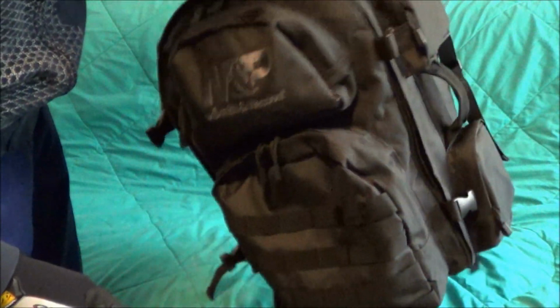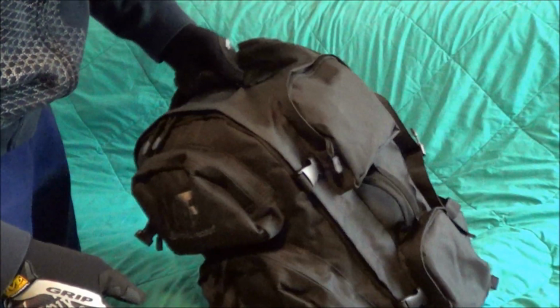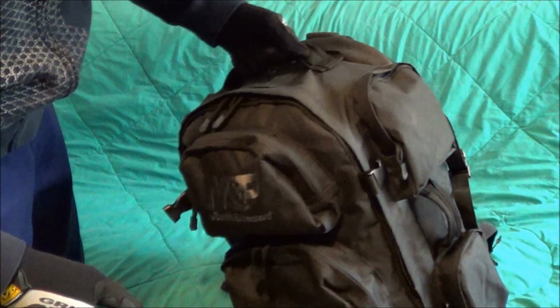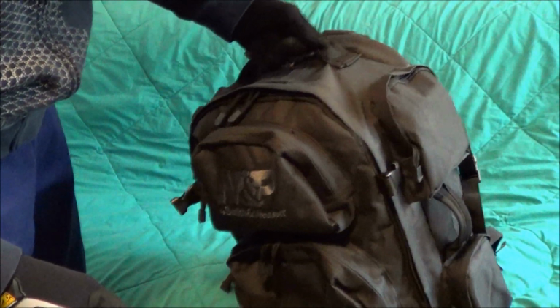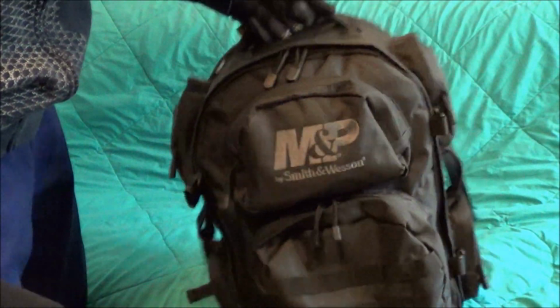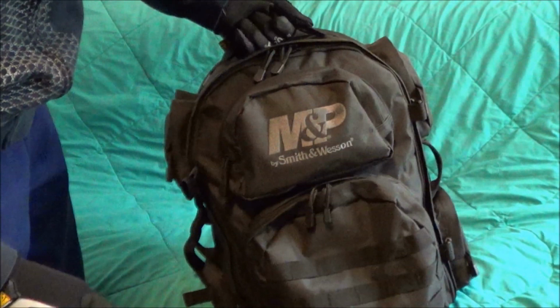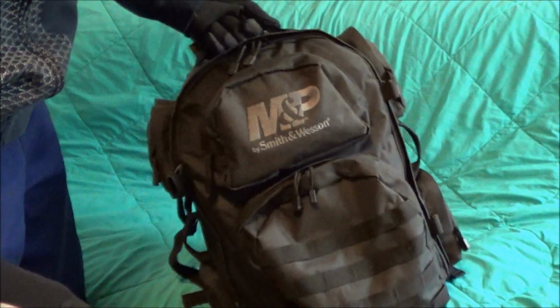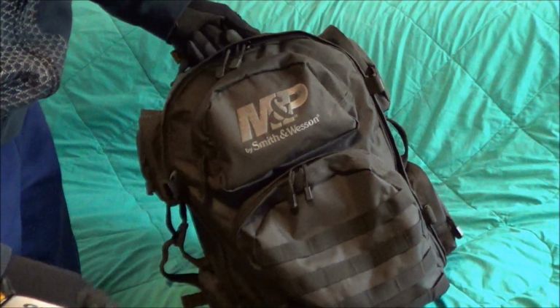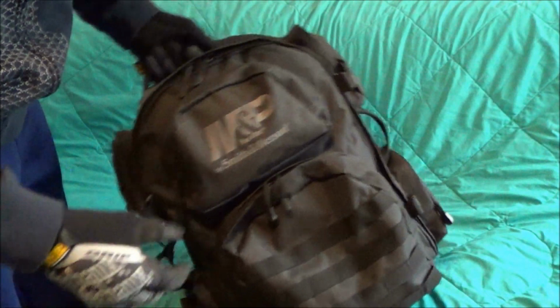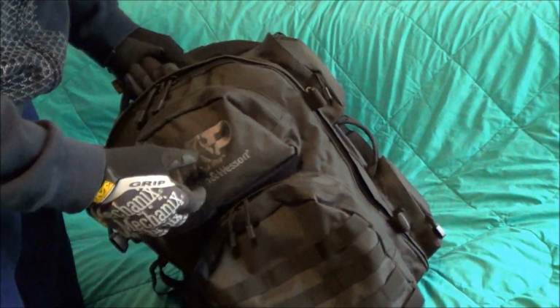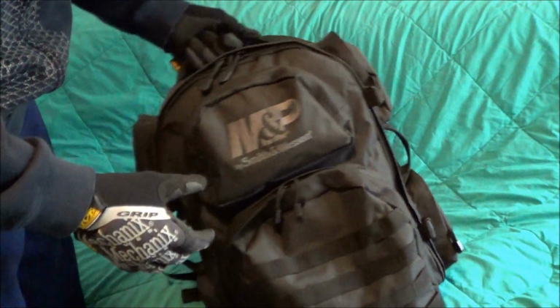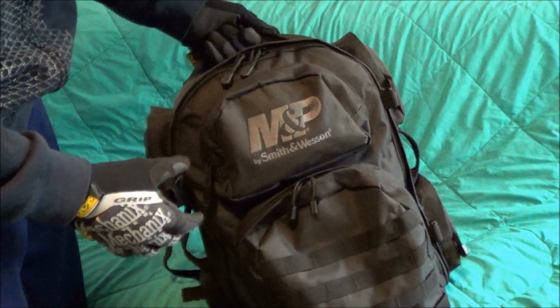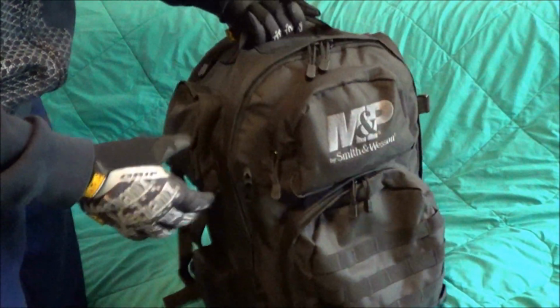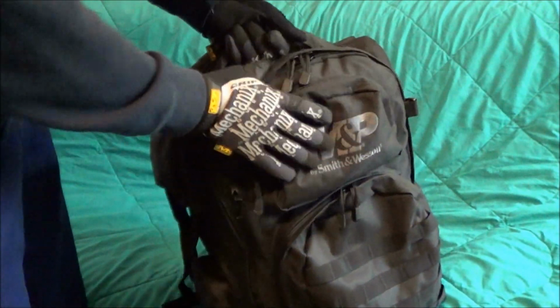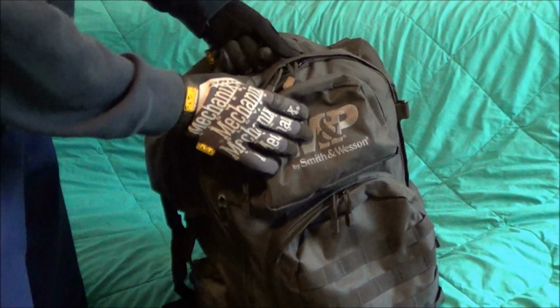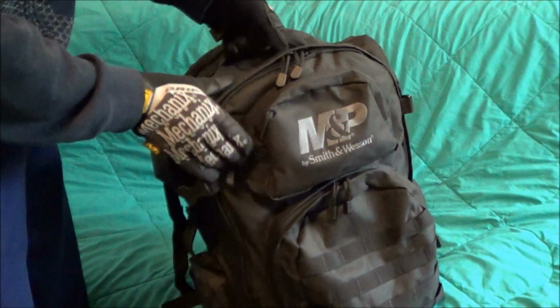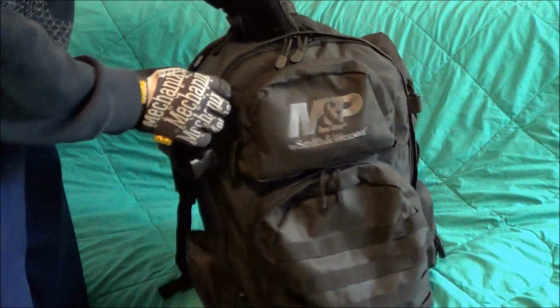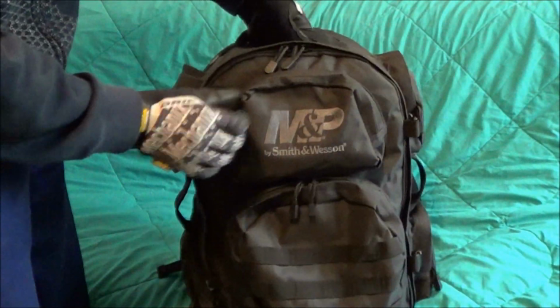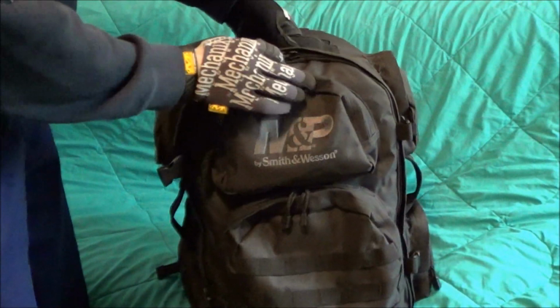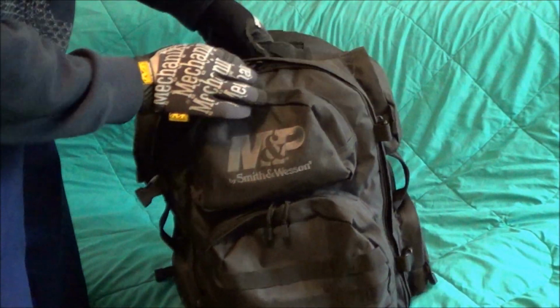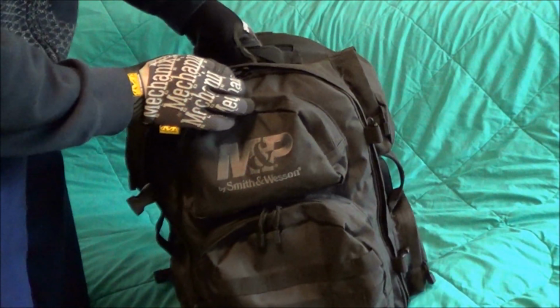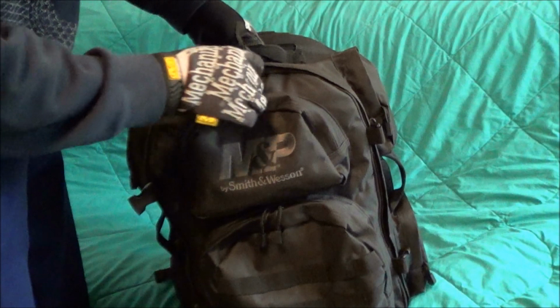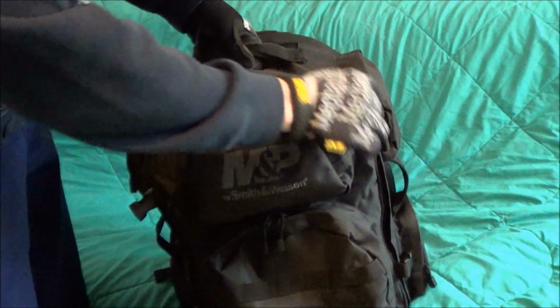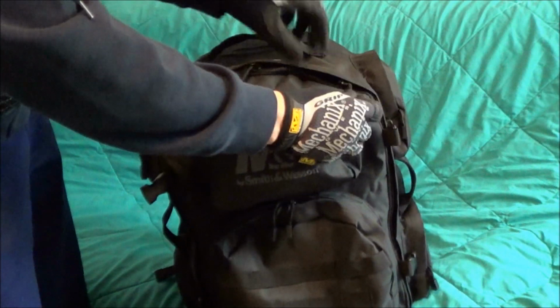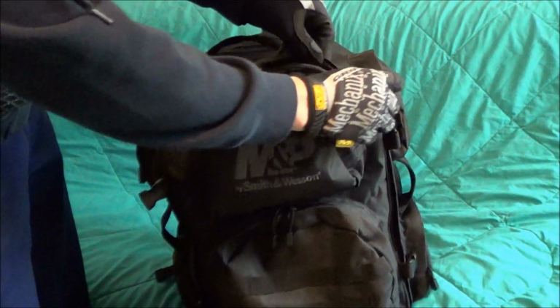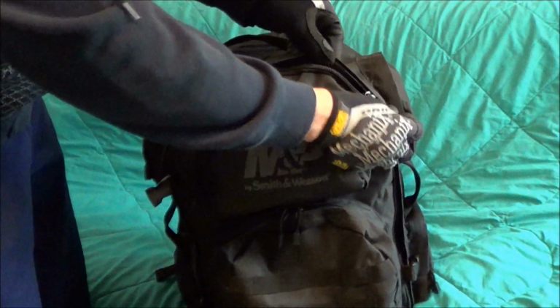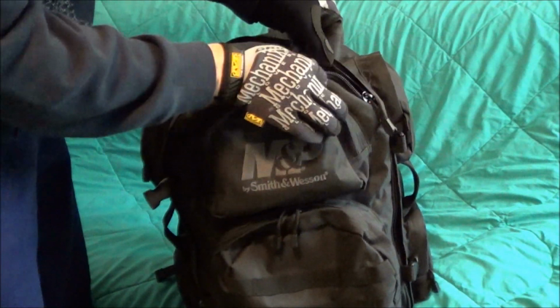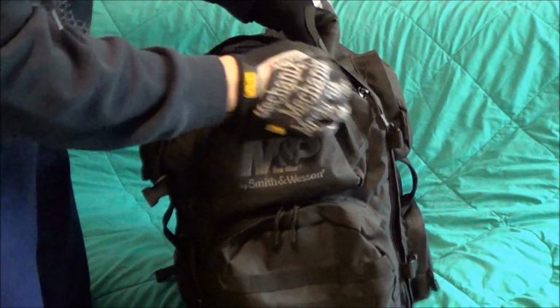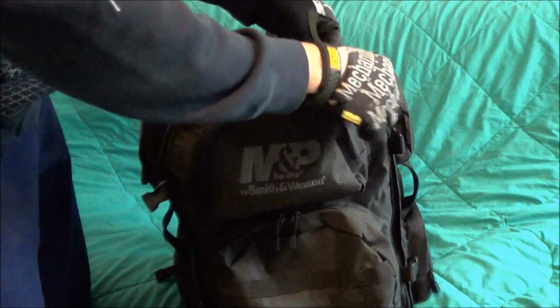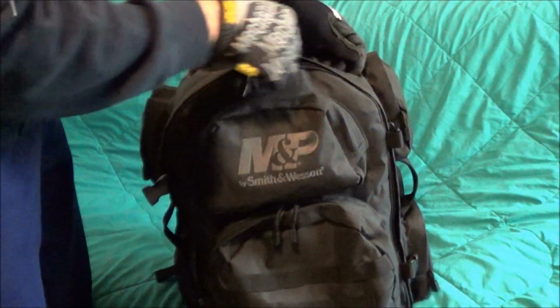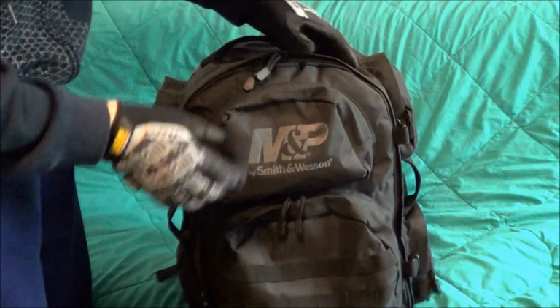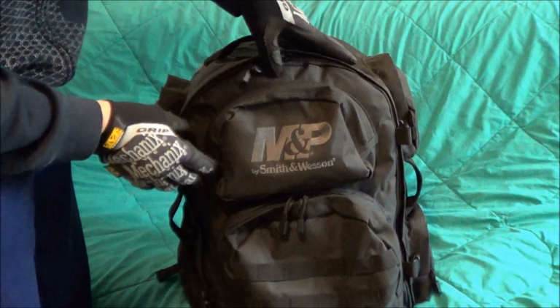So if you wanted to use this as a bug-out bag, it would work out for that — bug-out bag, perfect. Prepper bag, yes. It's heavy weight, and the main zippers are very heavy duty and feel good.